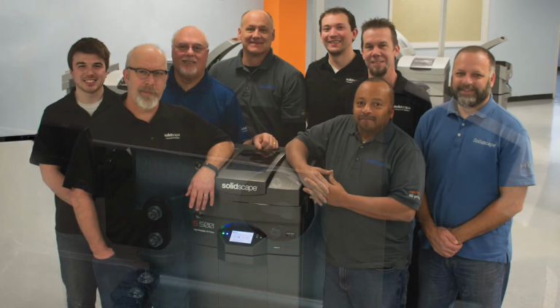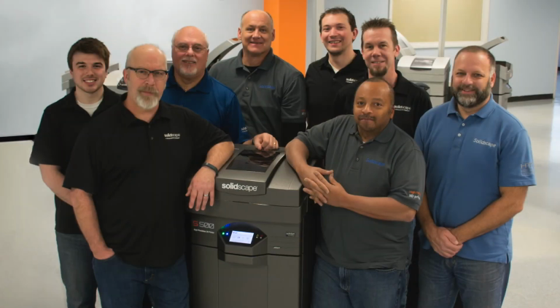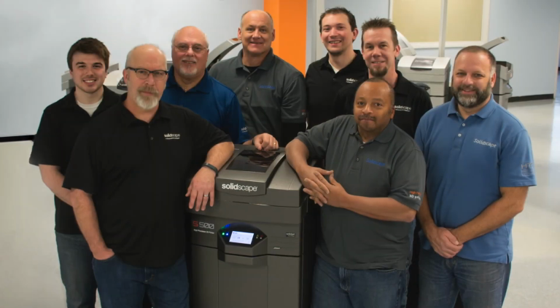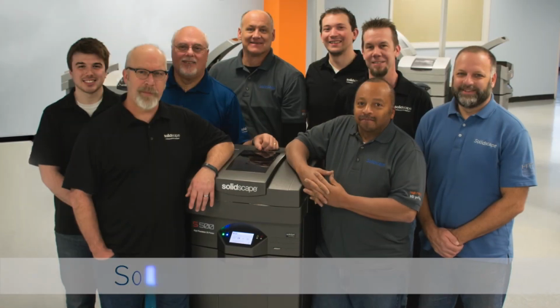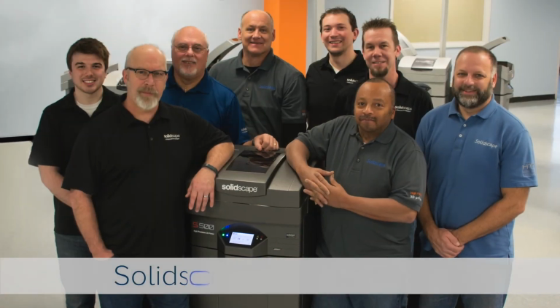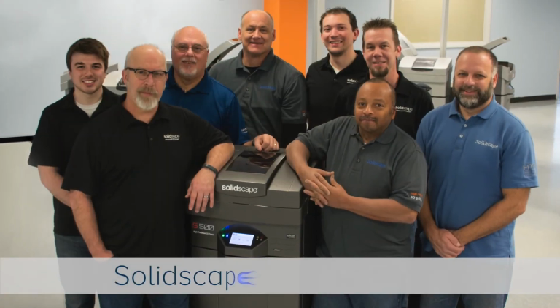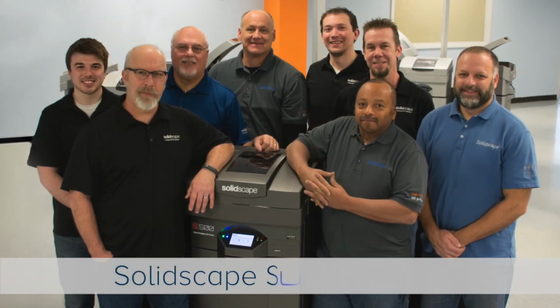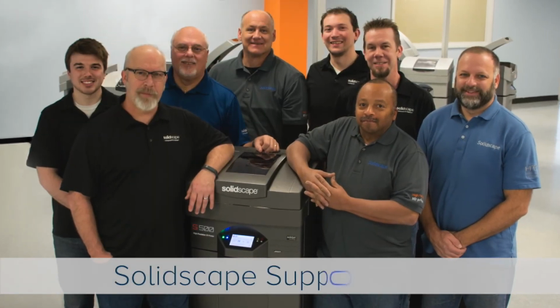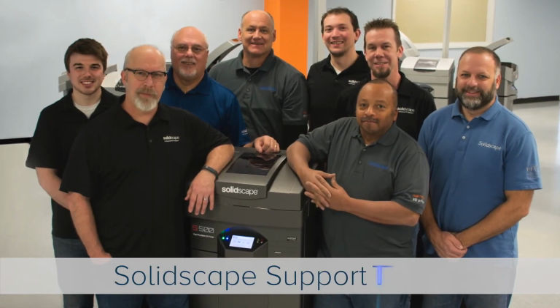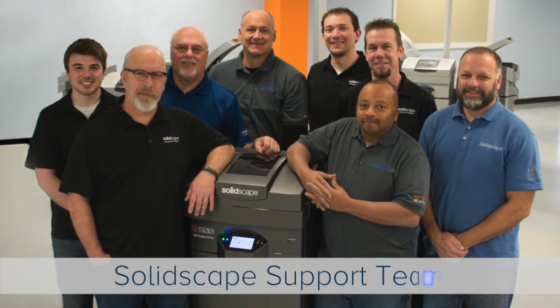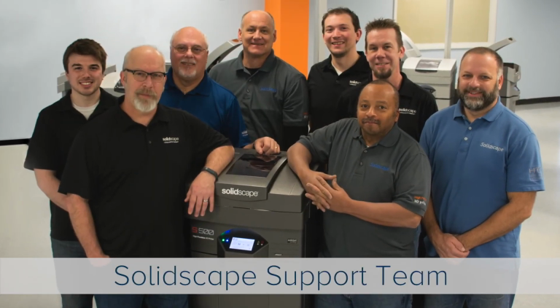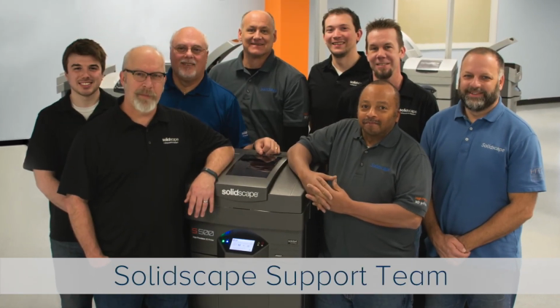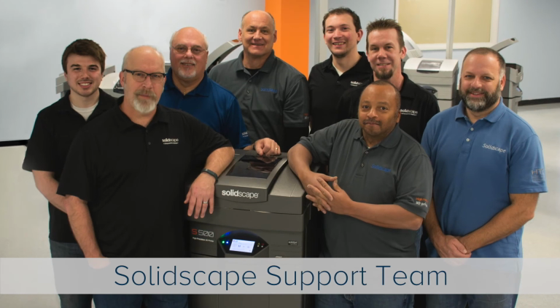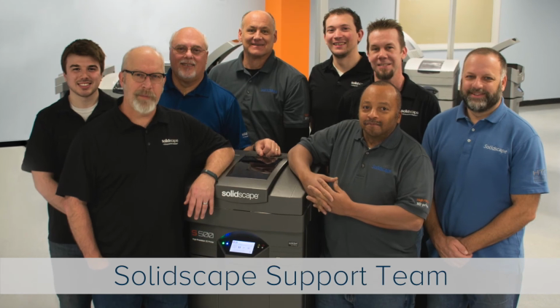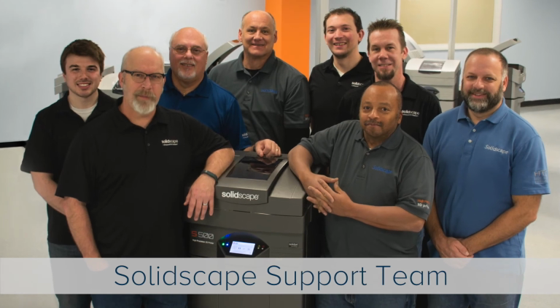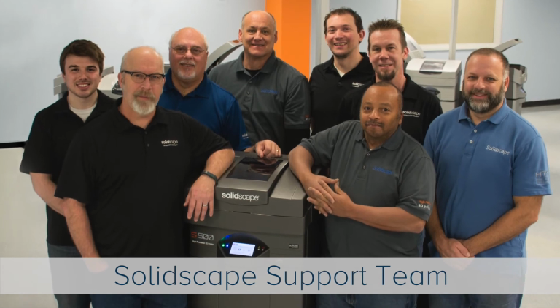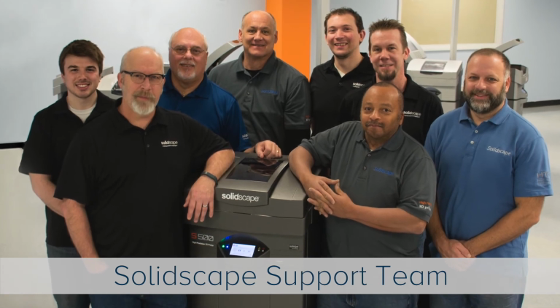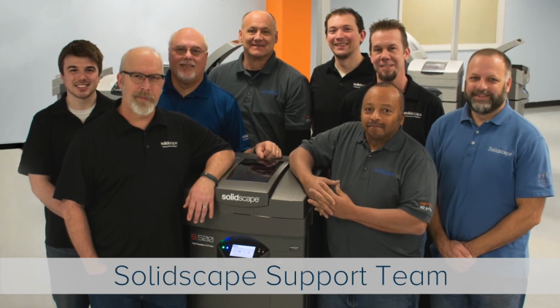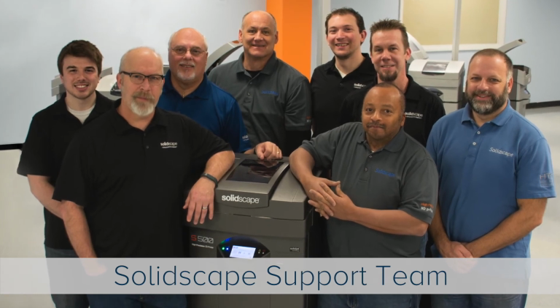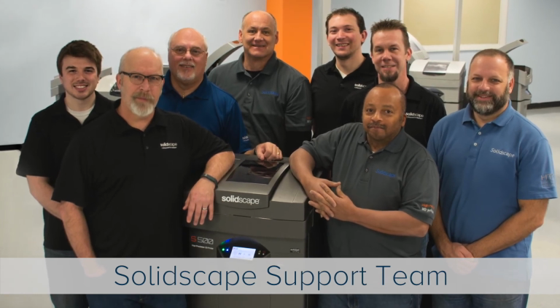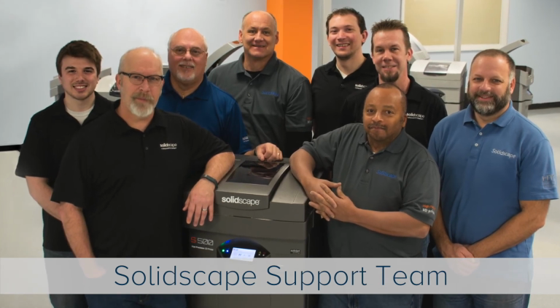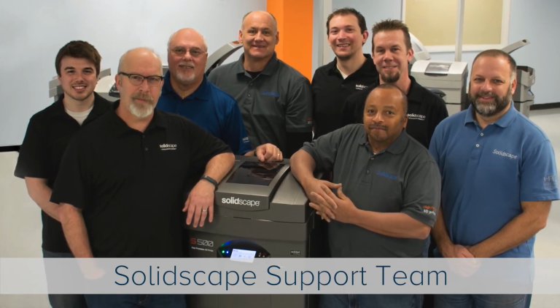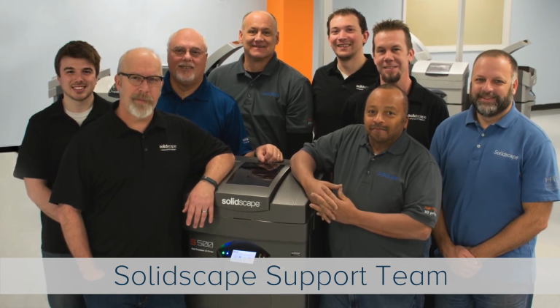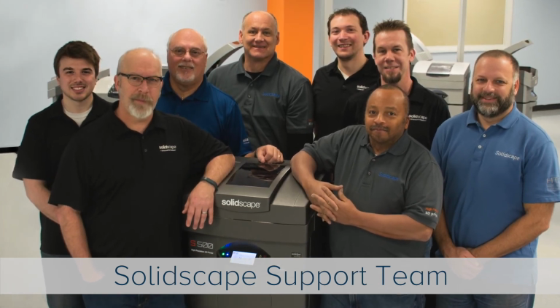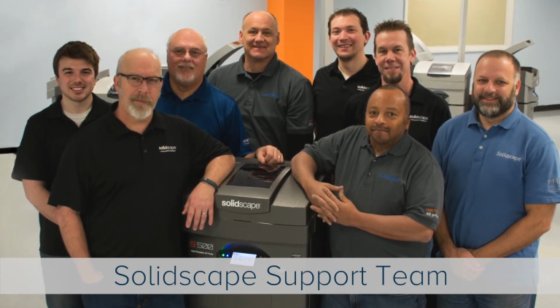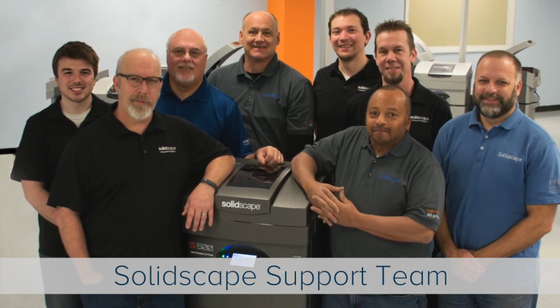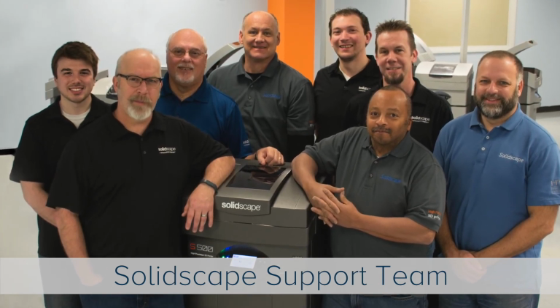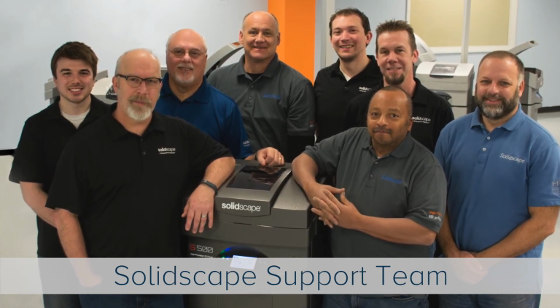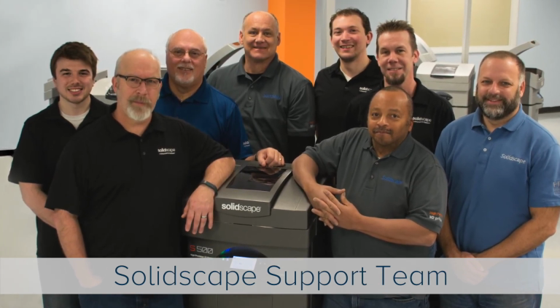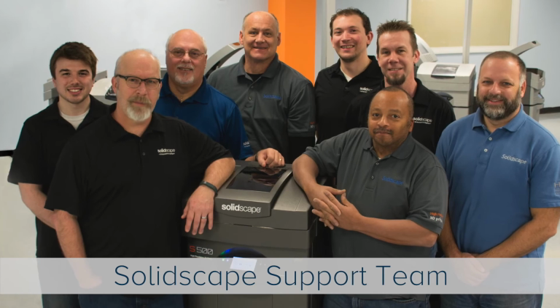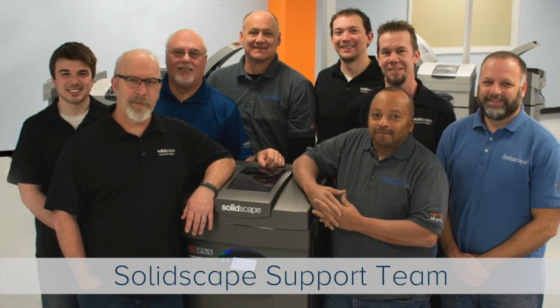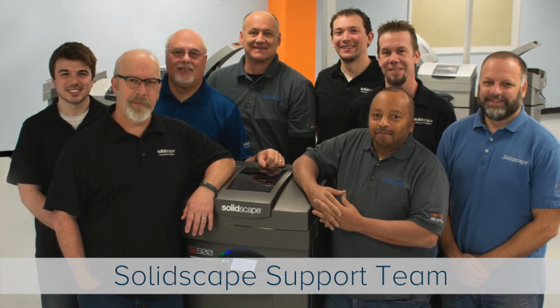On behalf of the SolidScape customer support team, we thank you for watching. Should you have any questions, please contact us or your local SolidScape service provider.